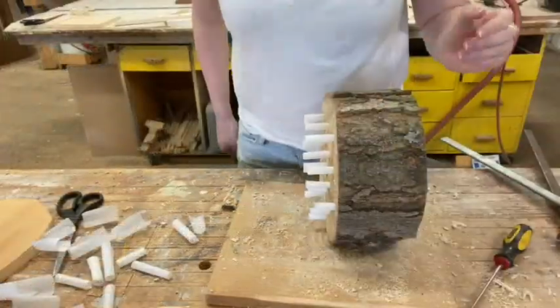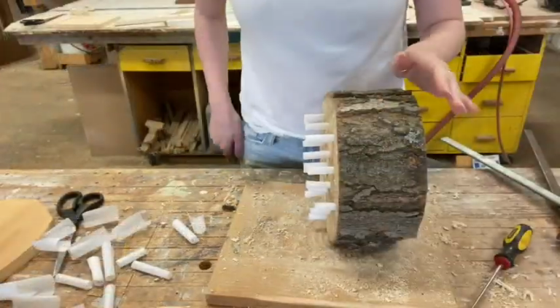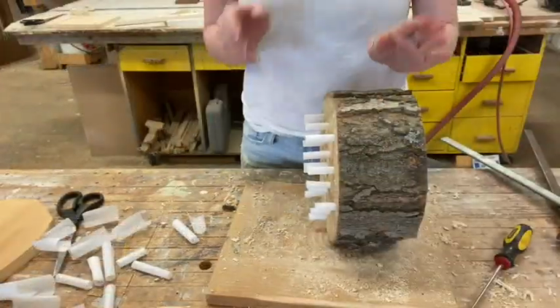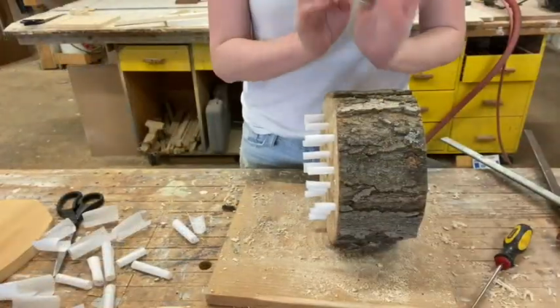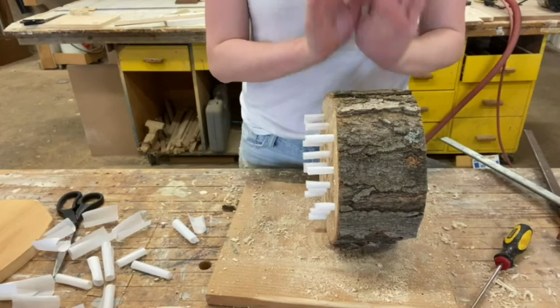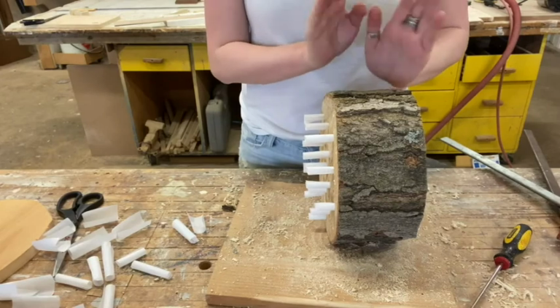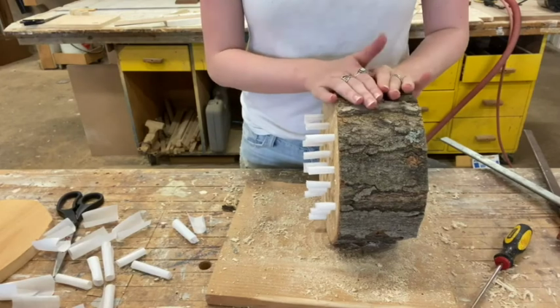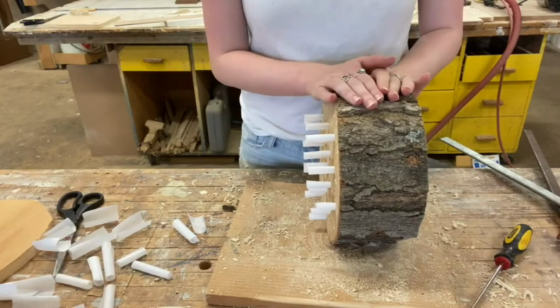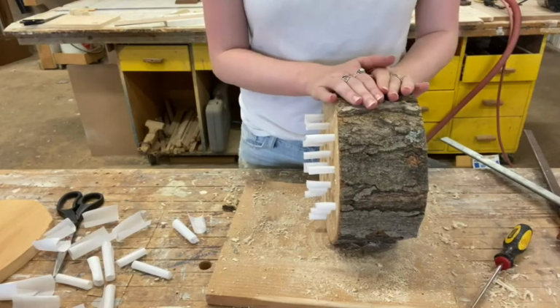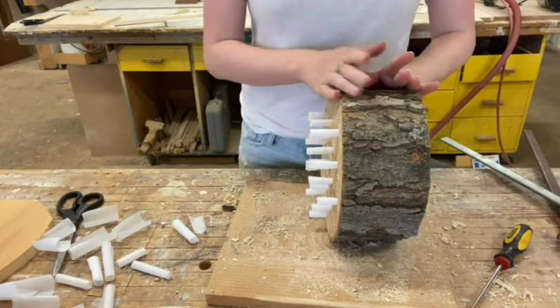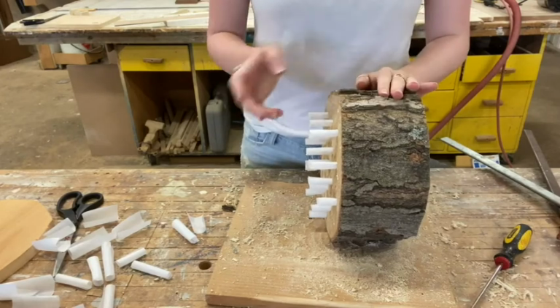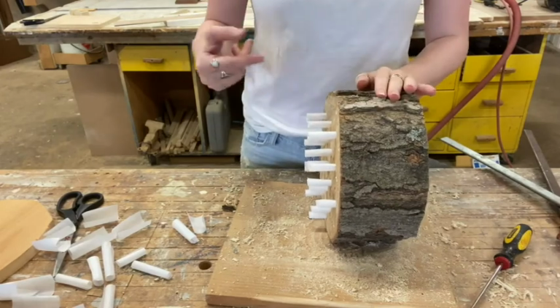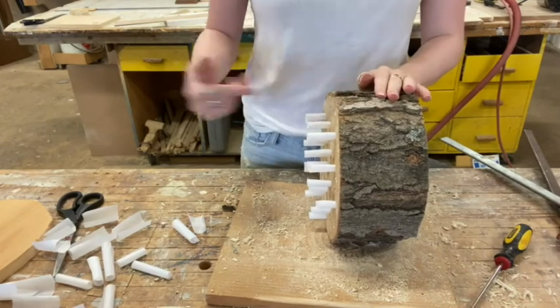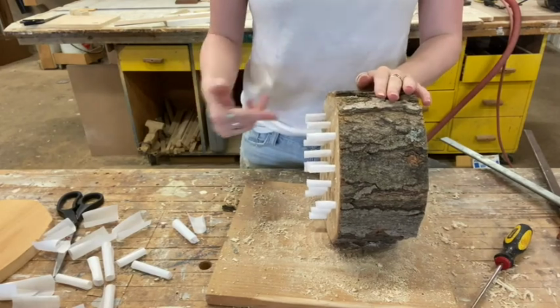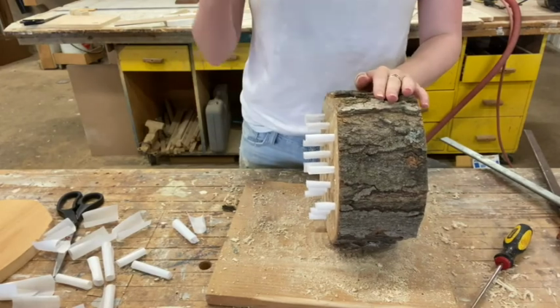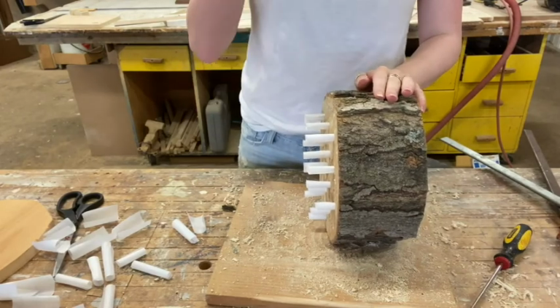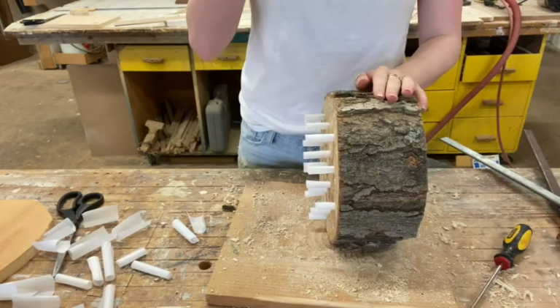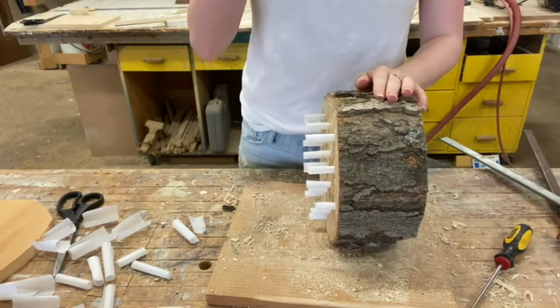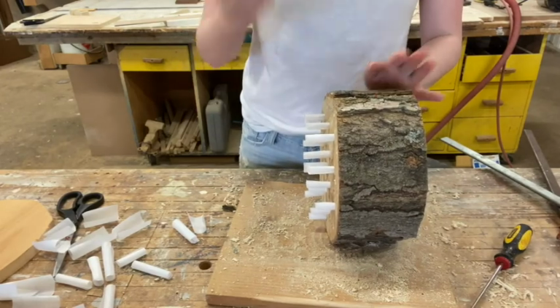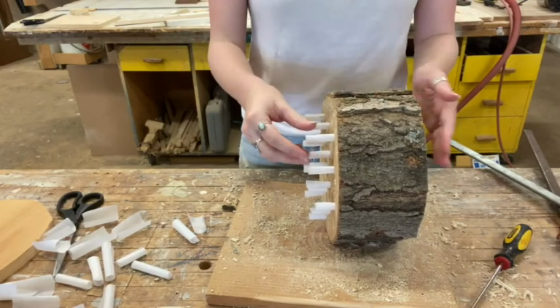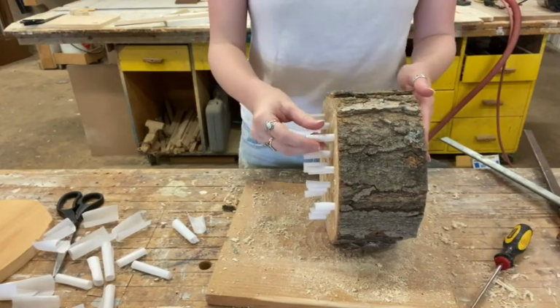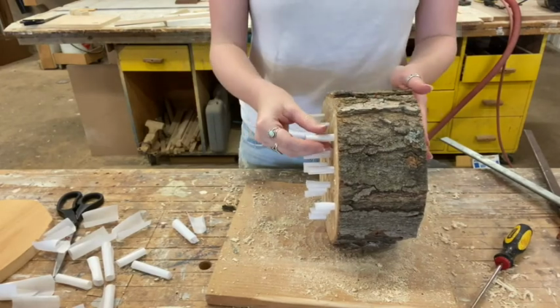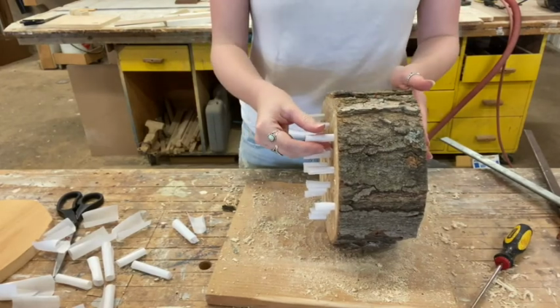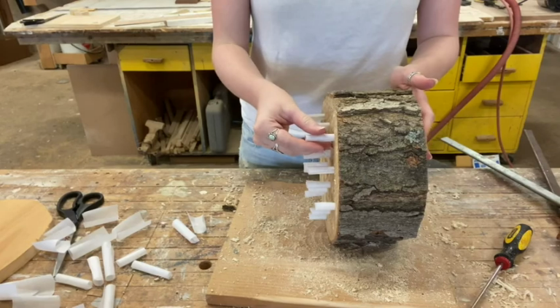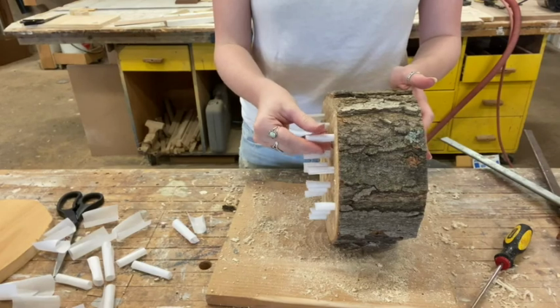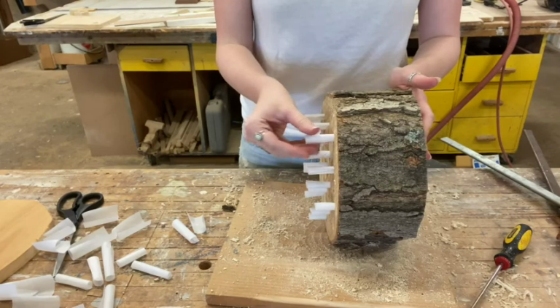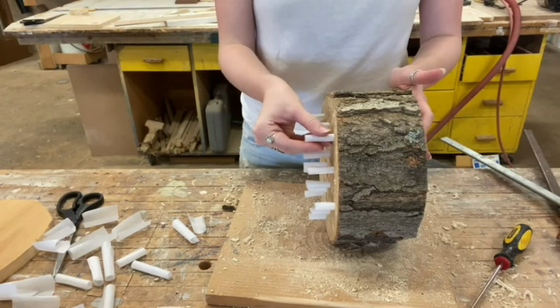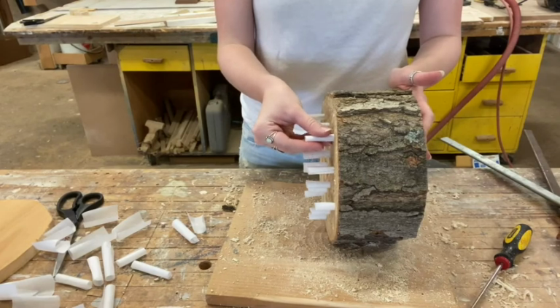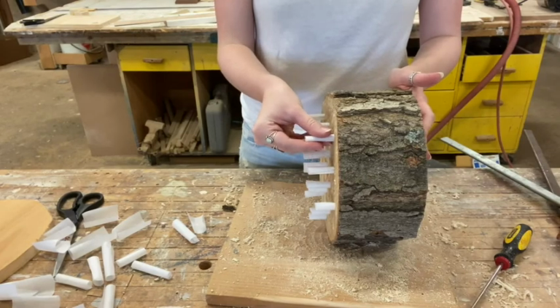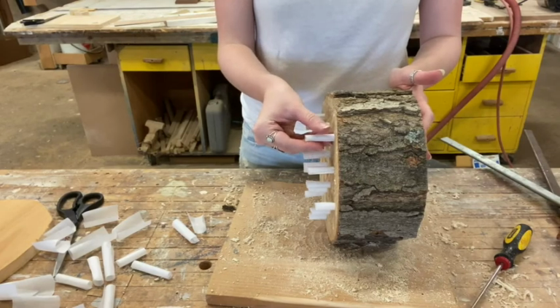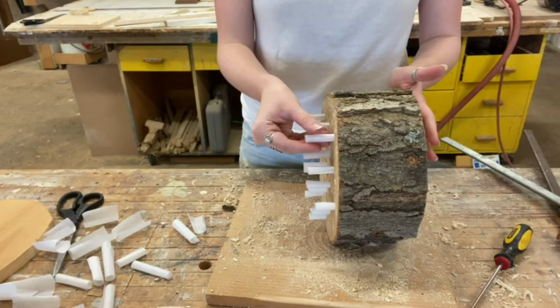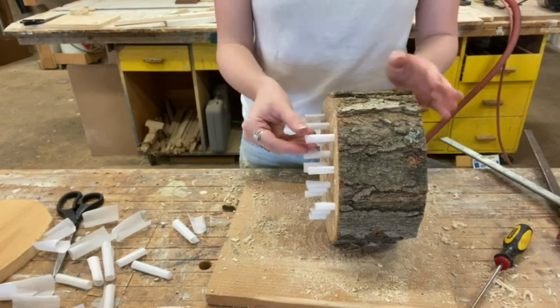These parchment tubes are also helpful so you don't have to re-drill the holes every season. You can just clean it out by removing the parchment and replacing them.